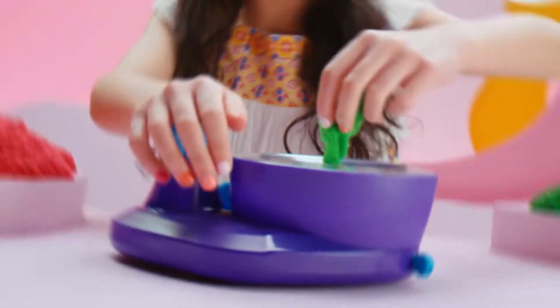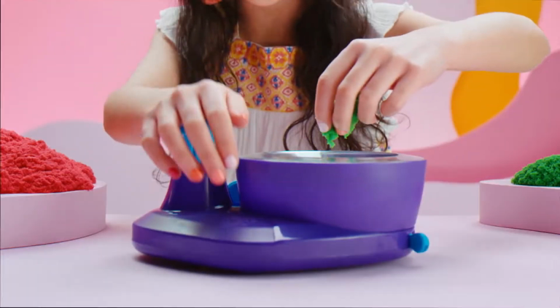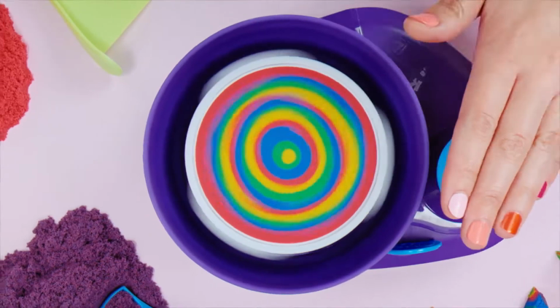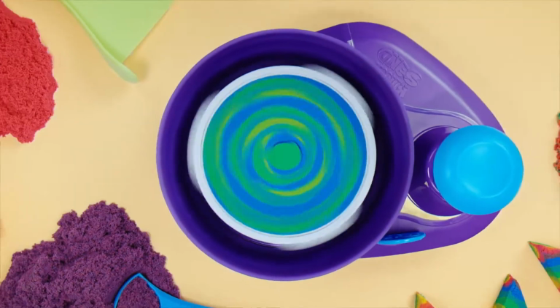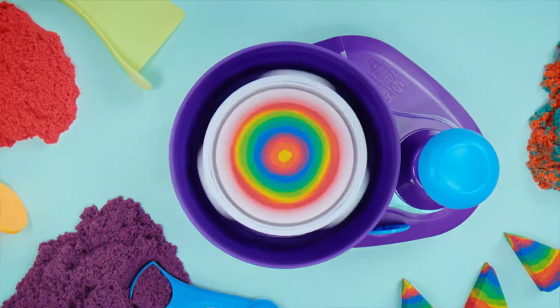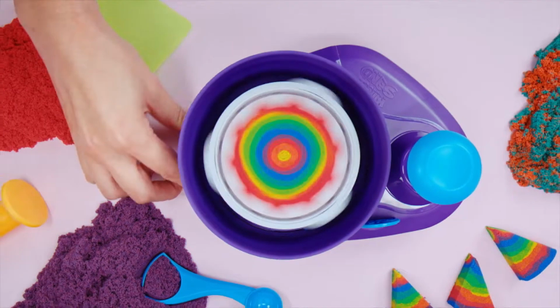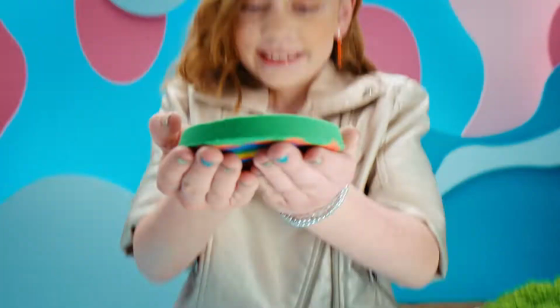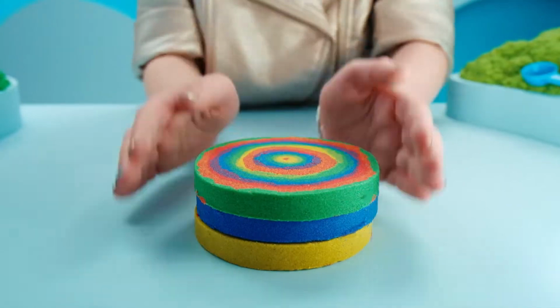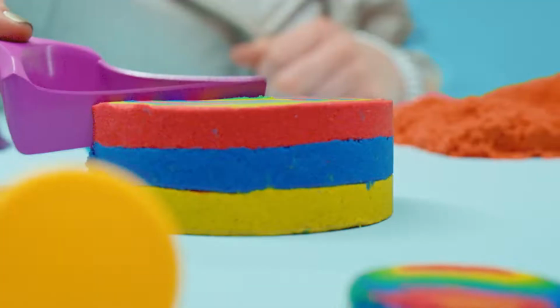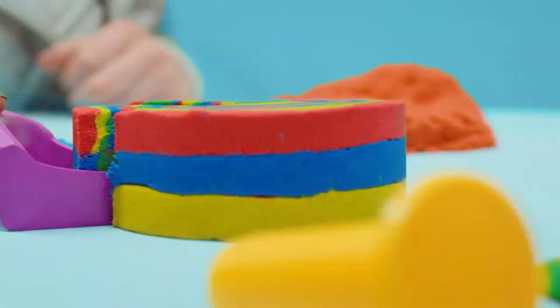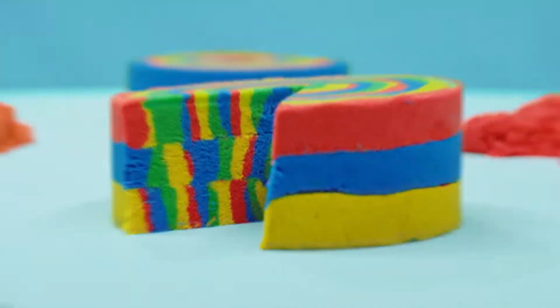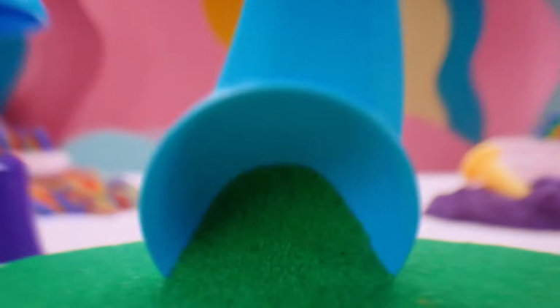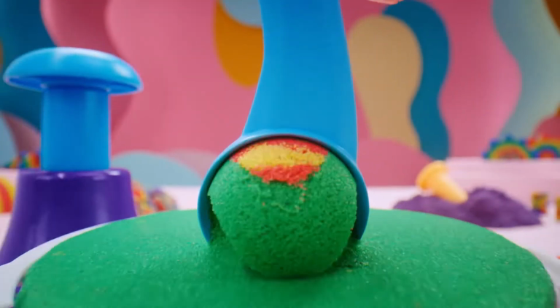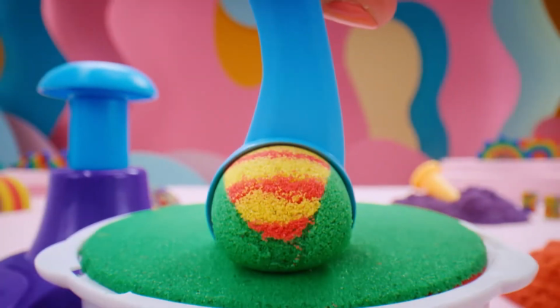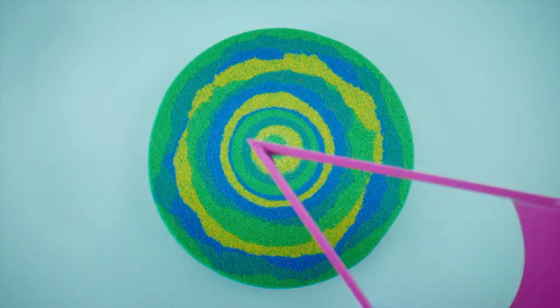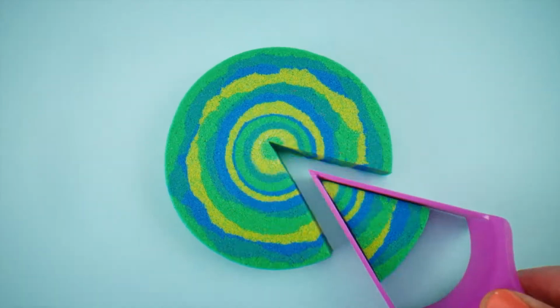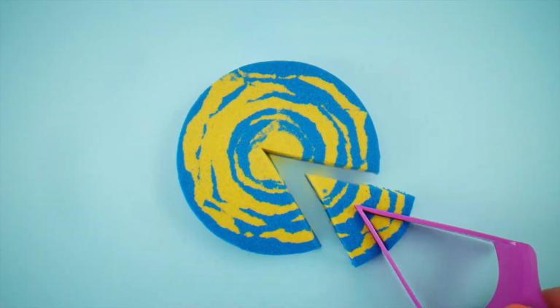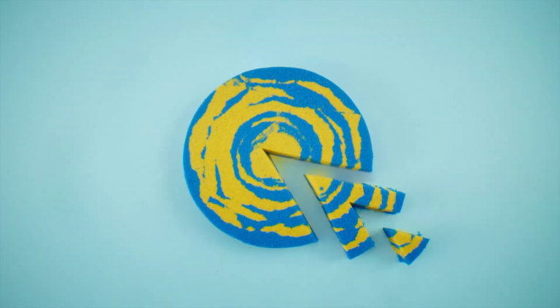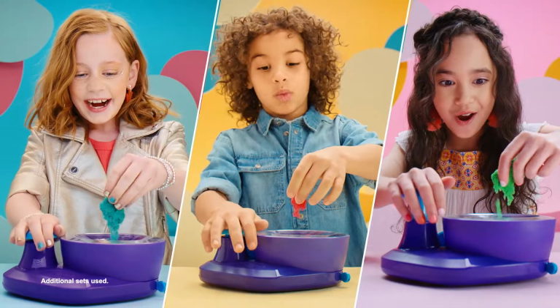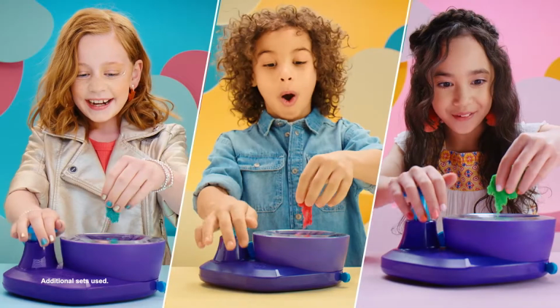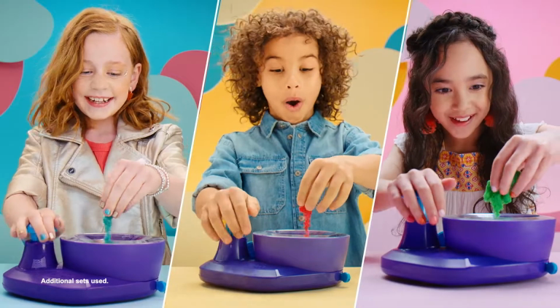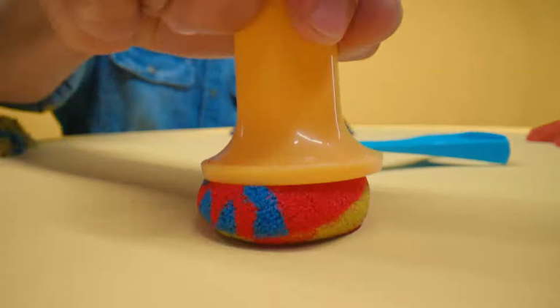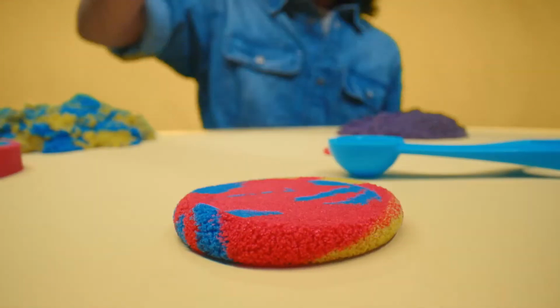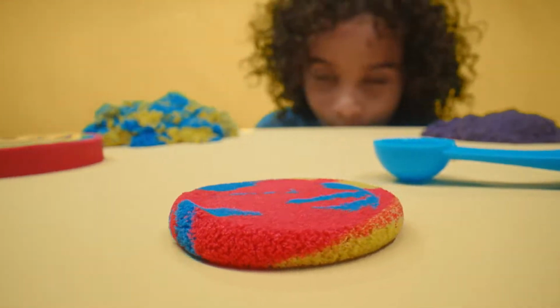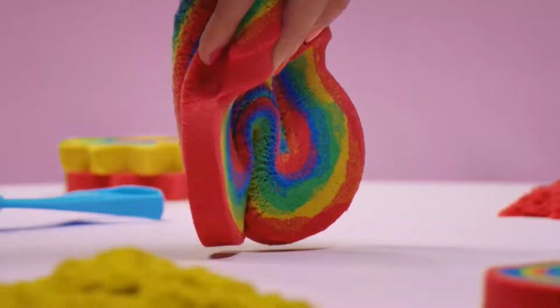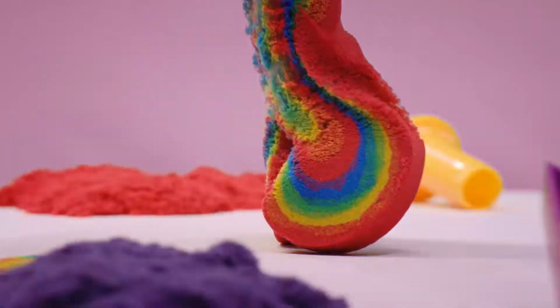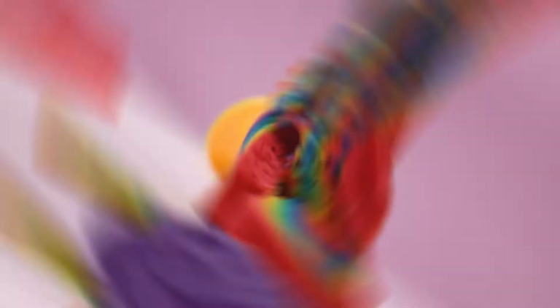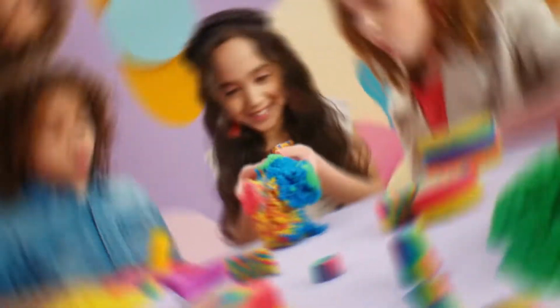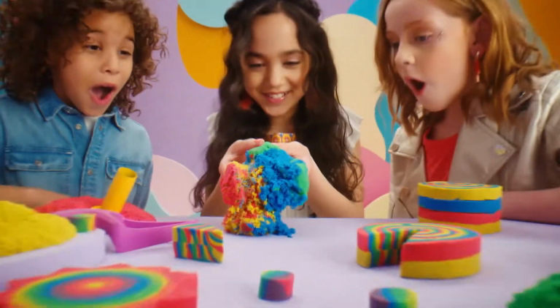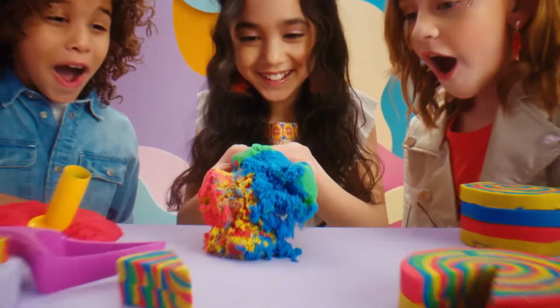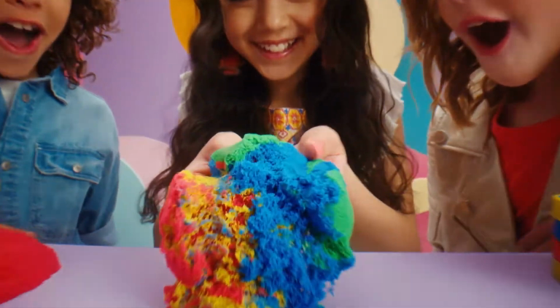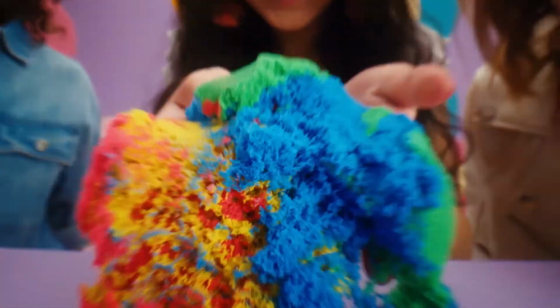You can swirl your colors, stack your creations, reveal your surprise. With five tools and so many colors, you can create endless satisfying surprises. Let your creativity flow.